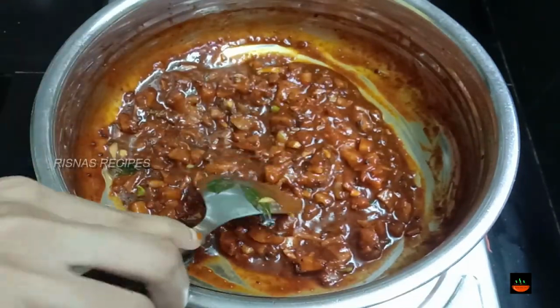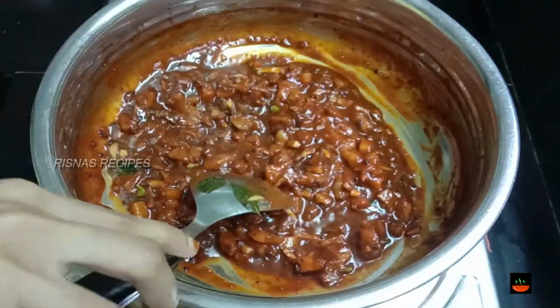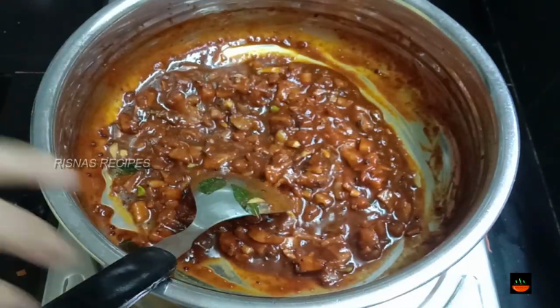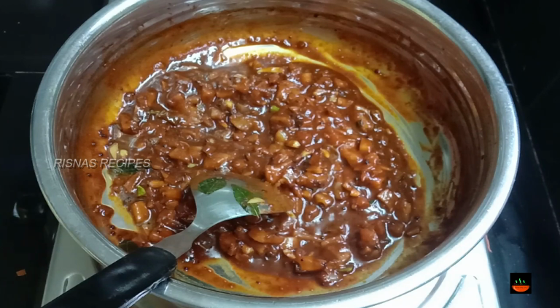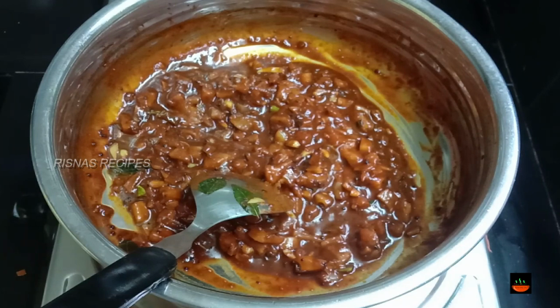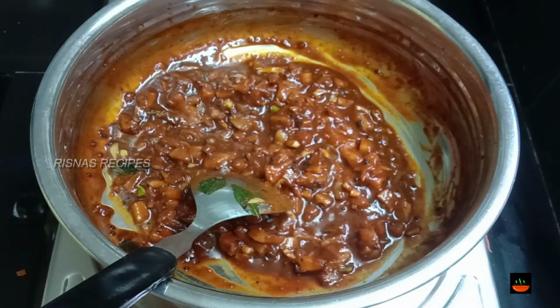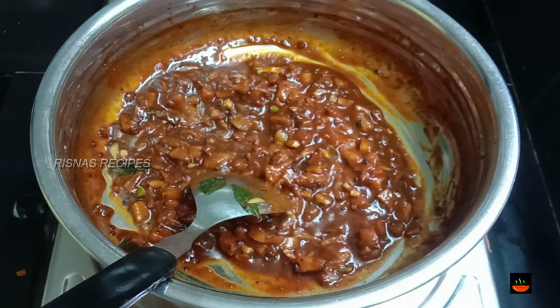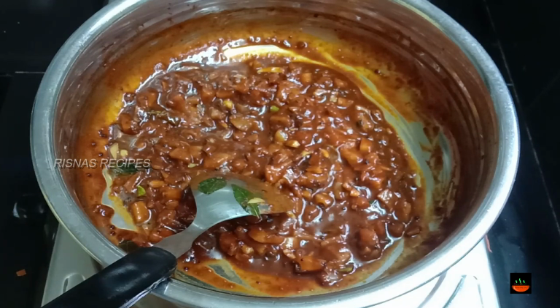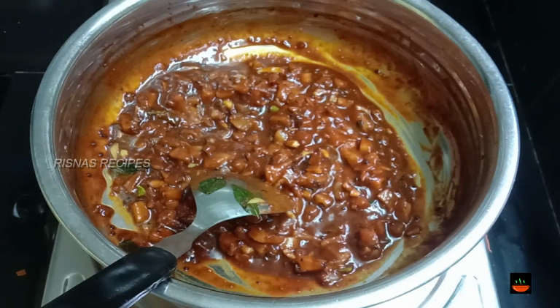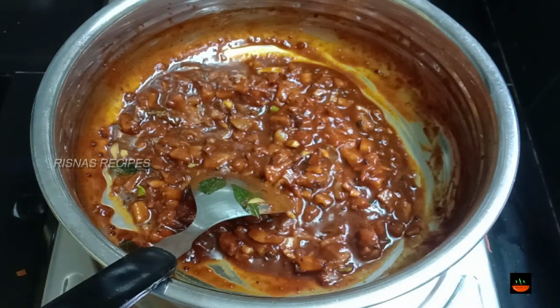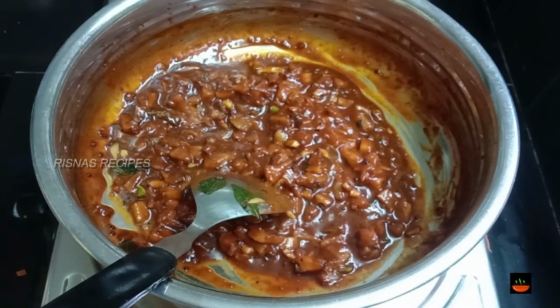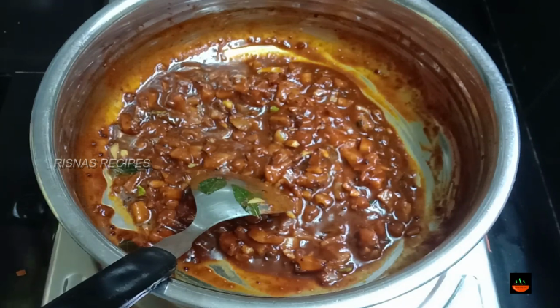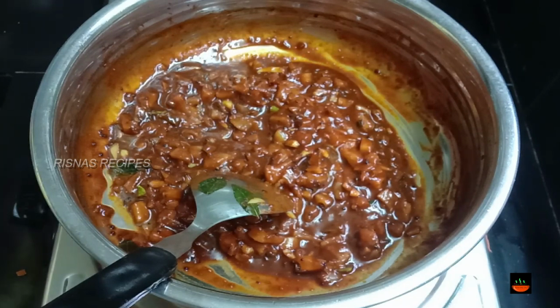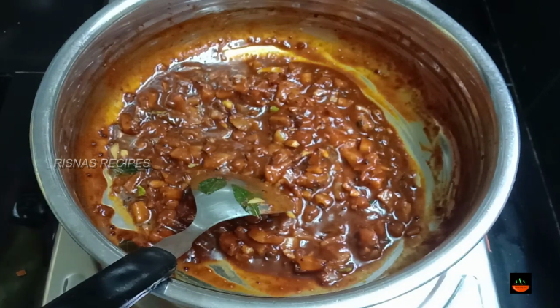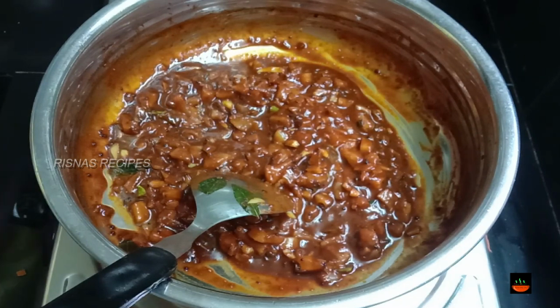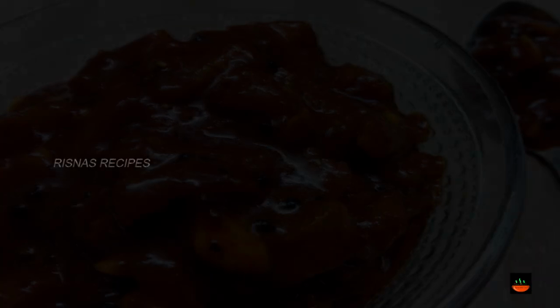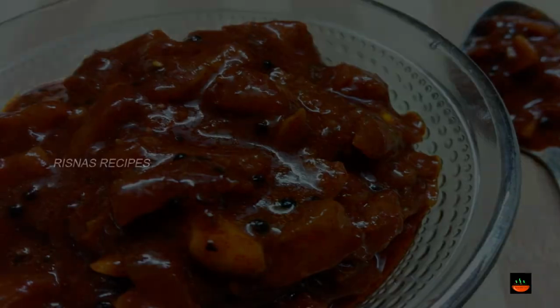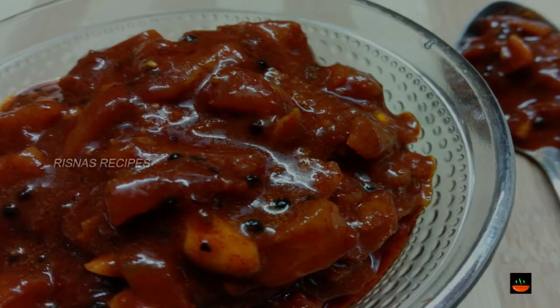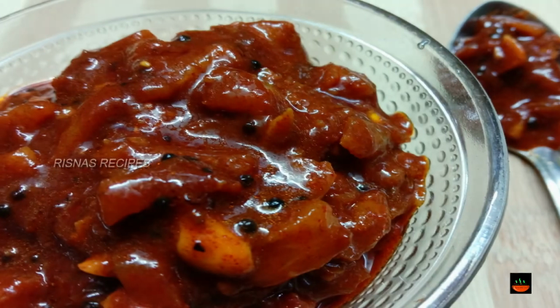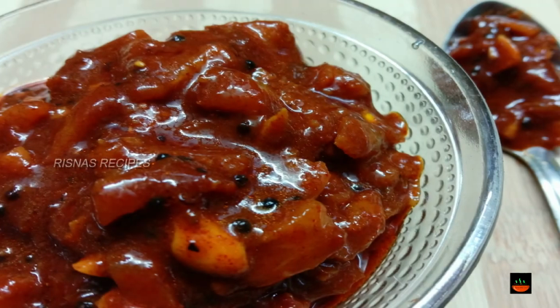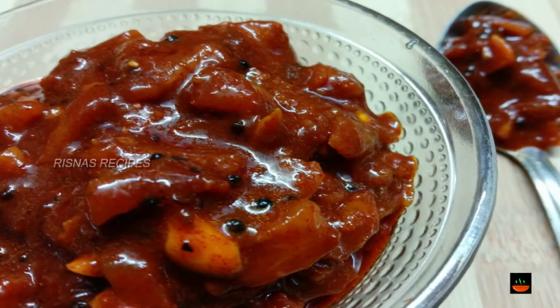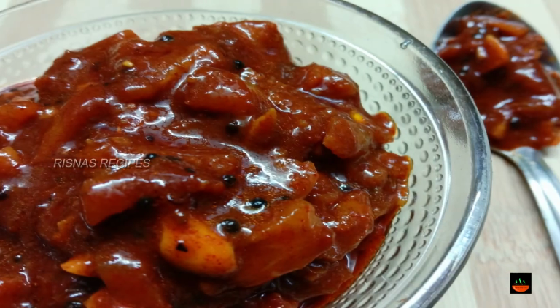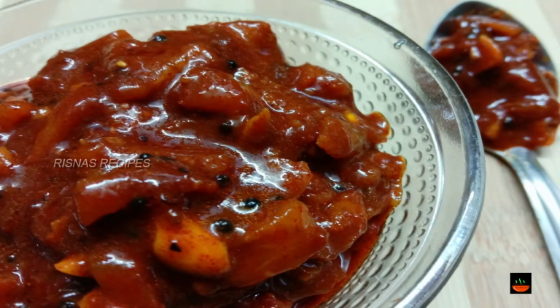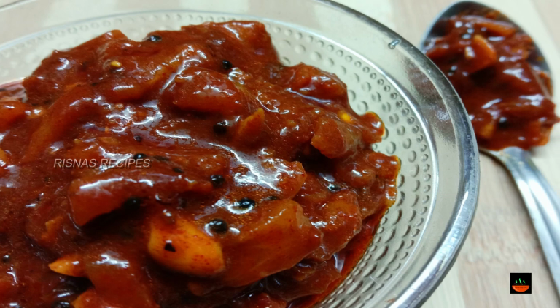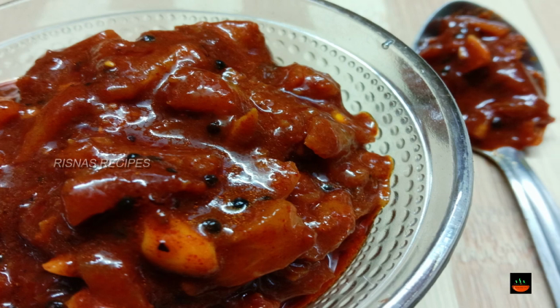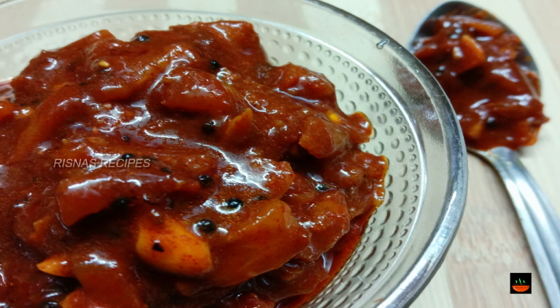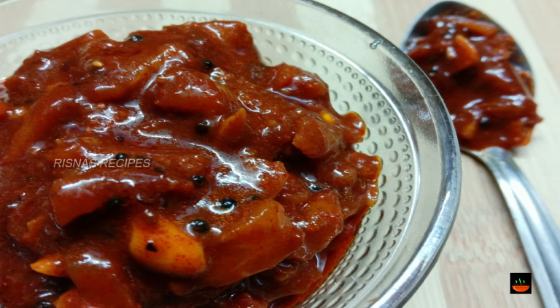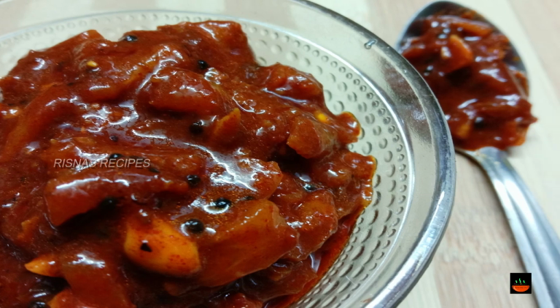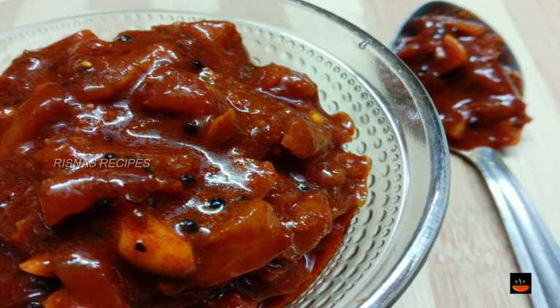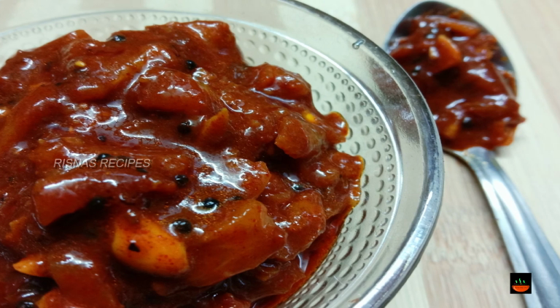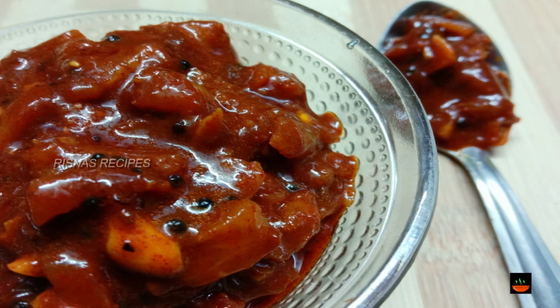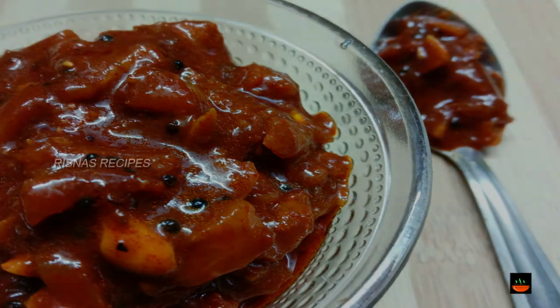Now everything is perfect. We don't need to use vinegar — it is not necessary to use it instantly.